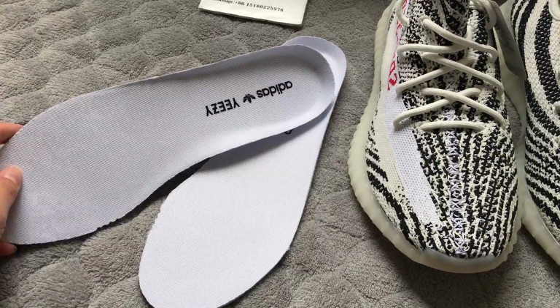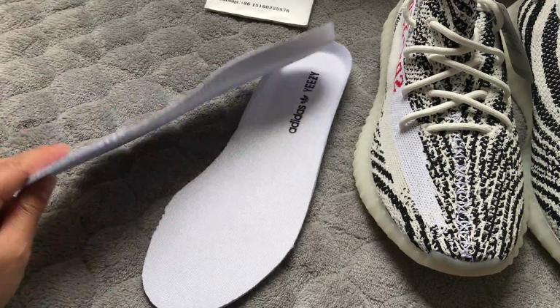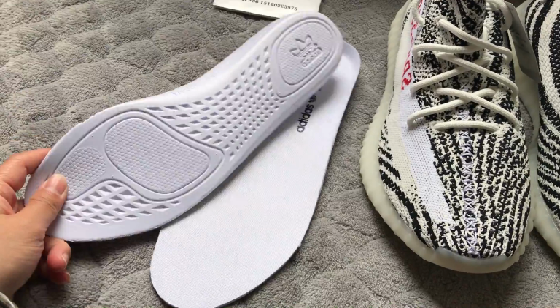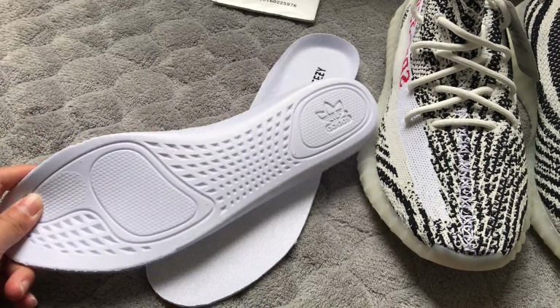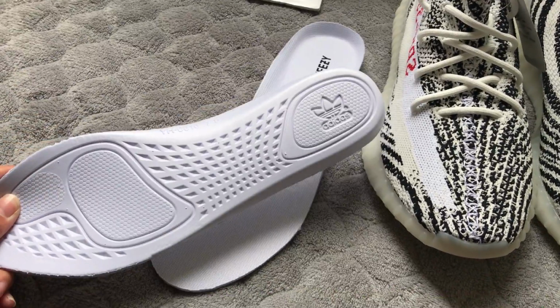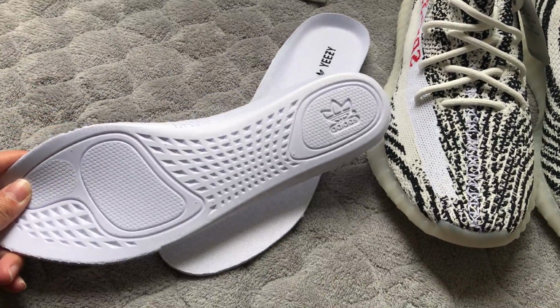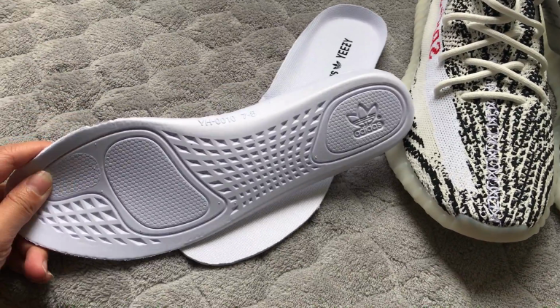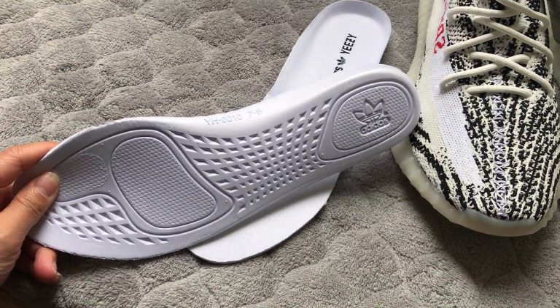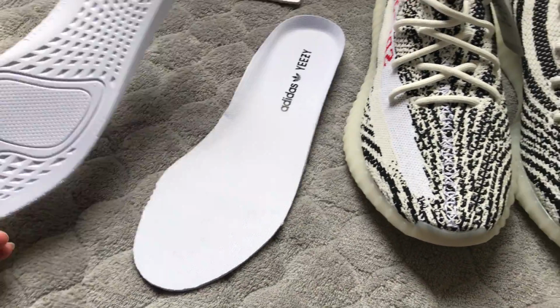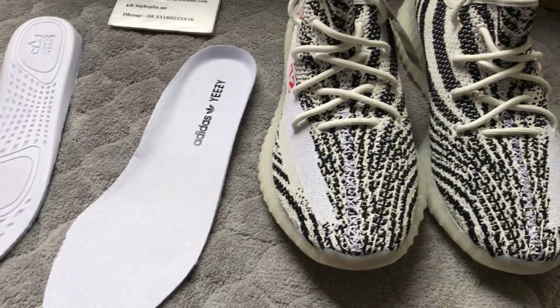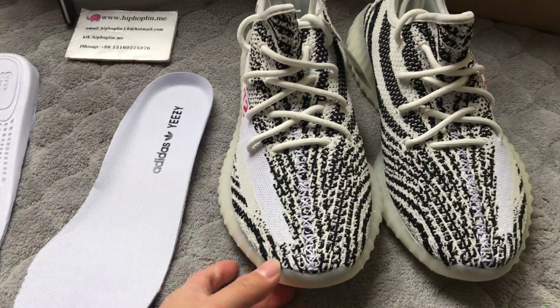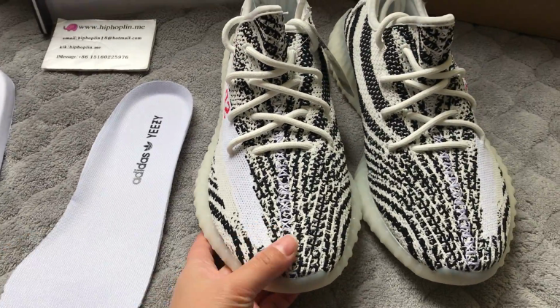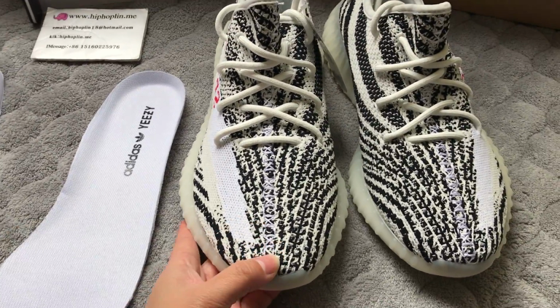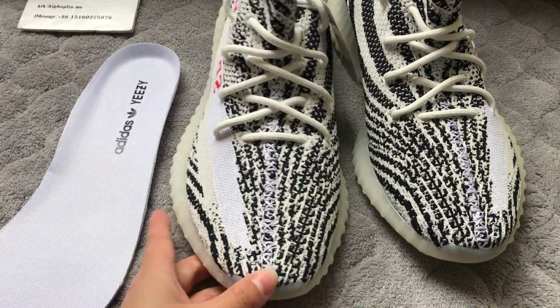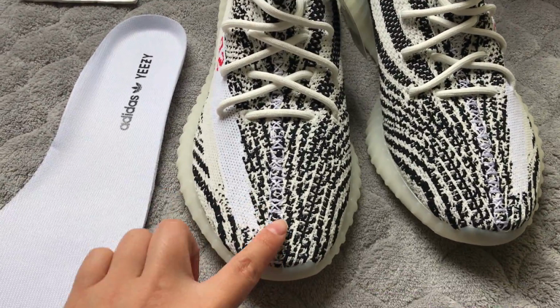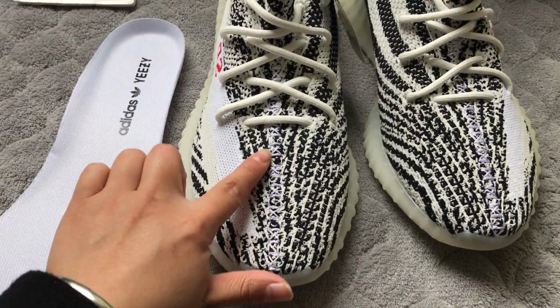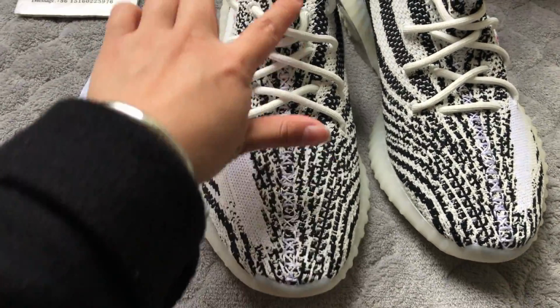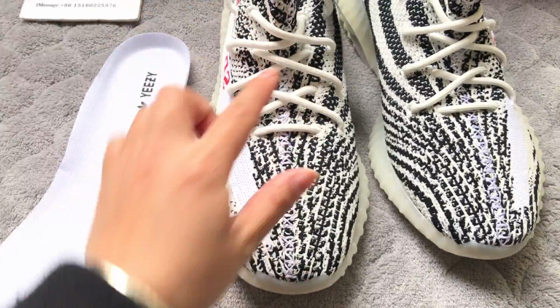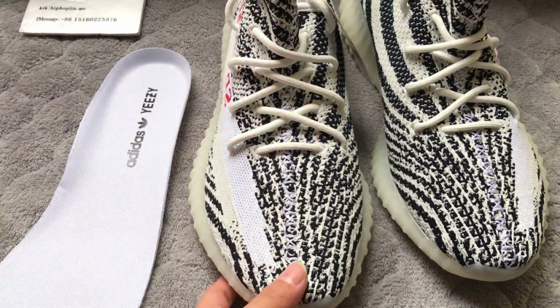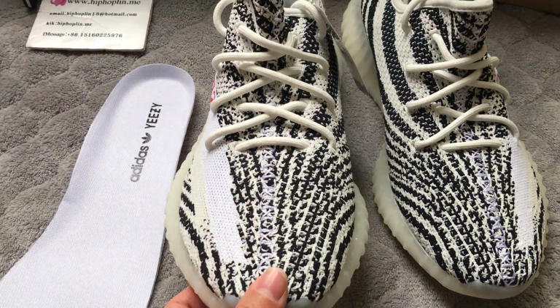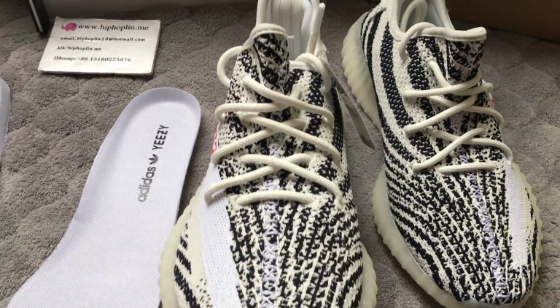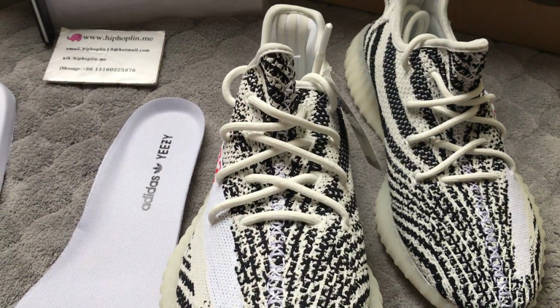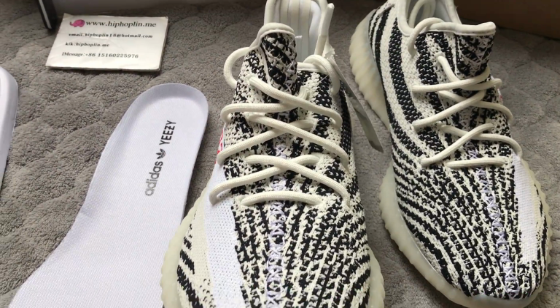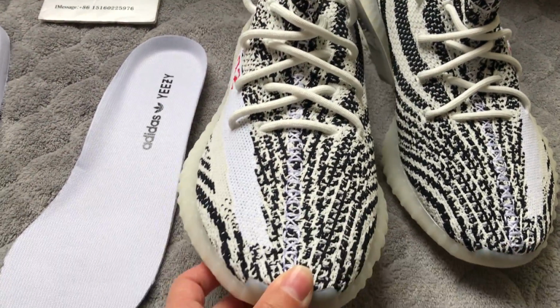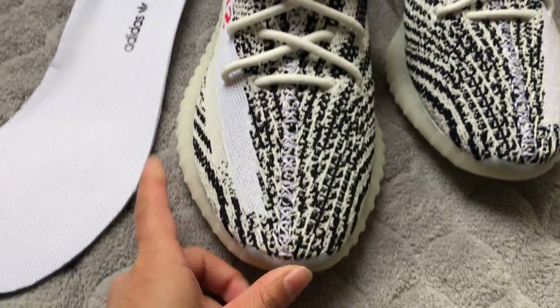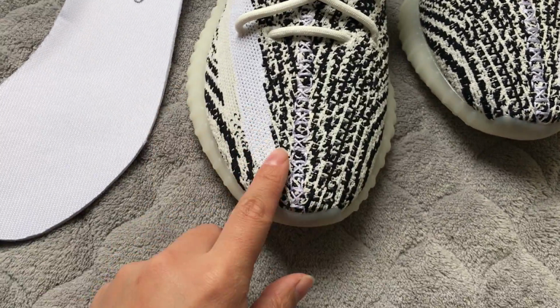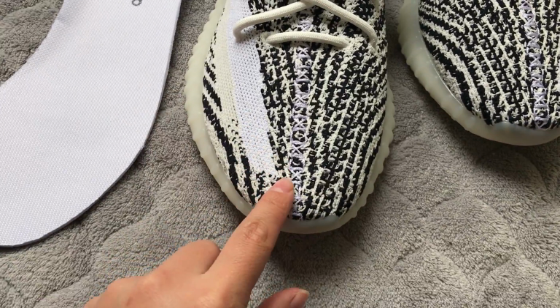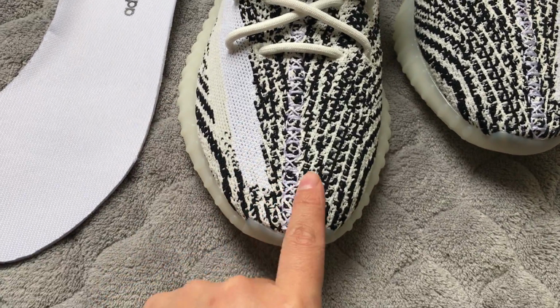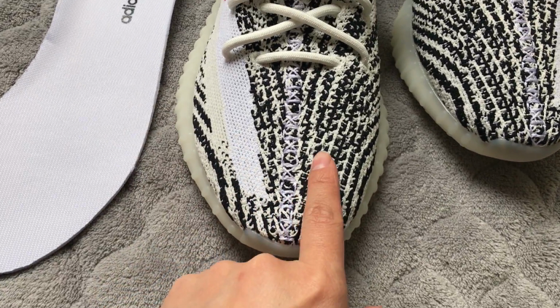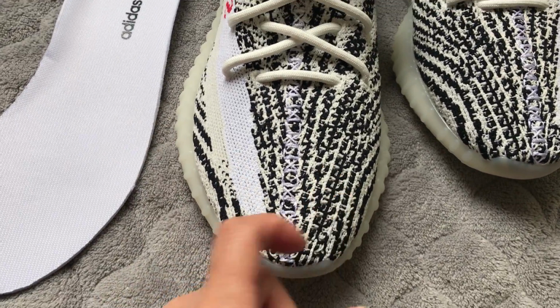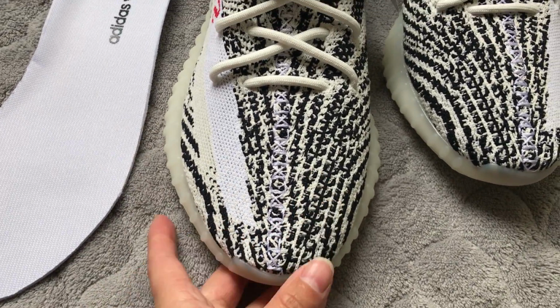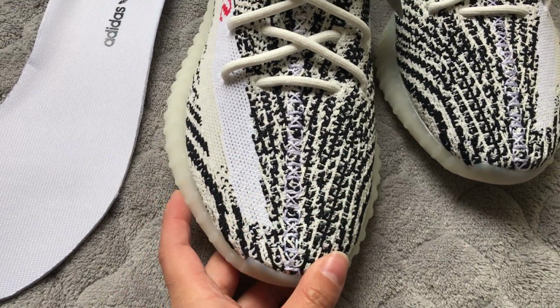This is the shoes insole. This is the shoes insole back. And the shoes — the stitching could glow.